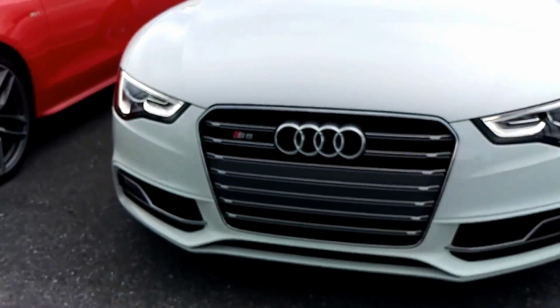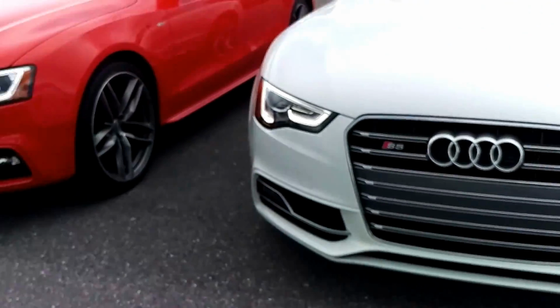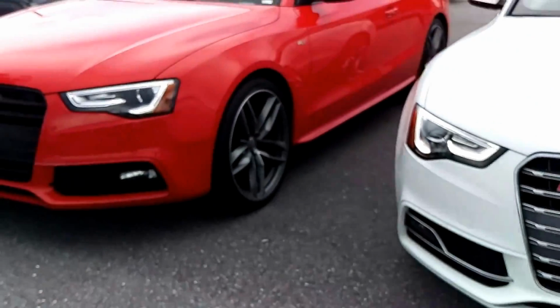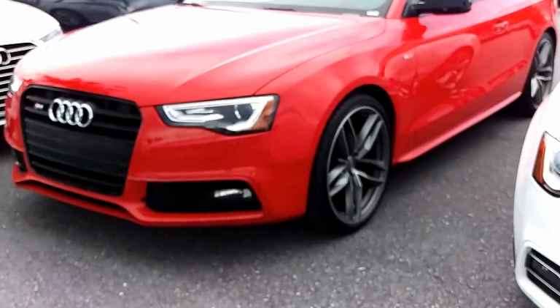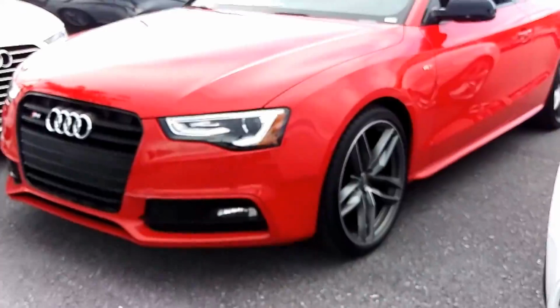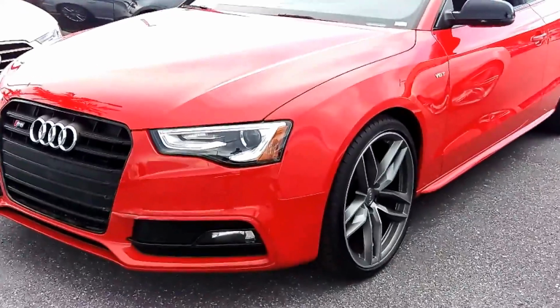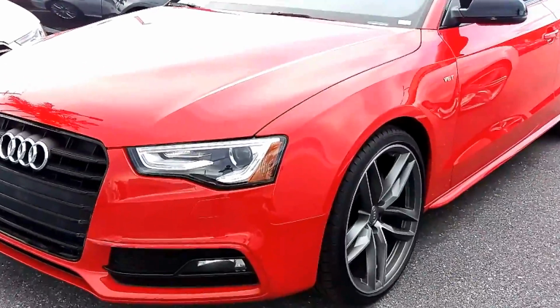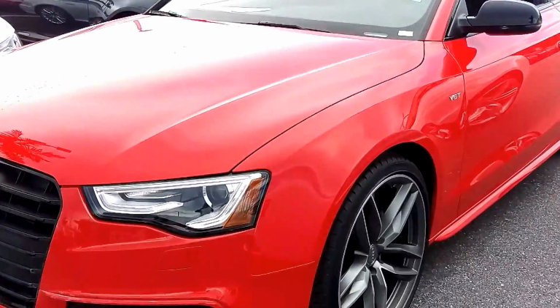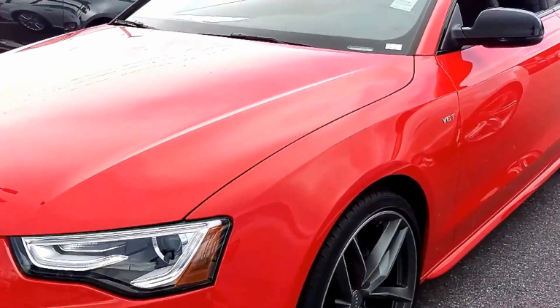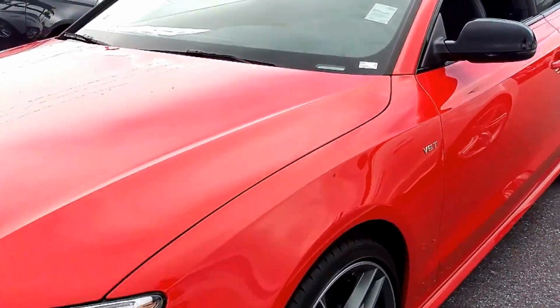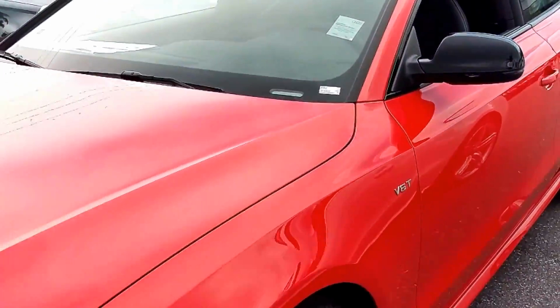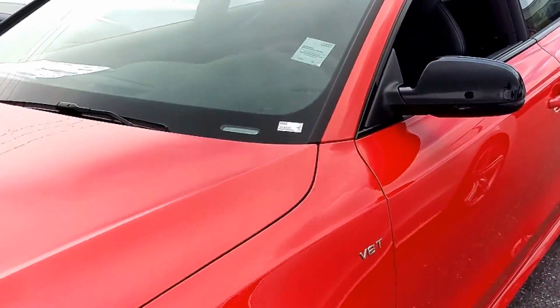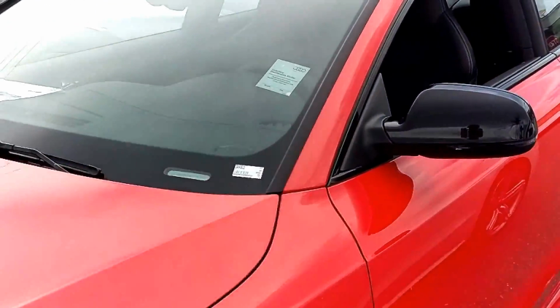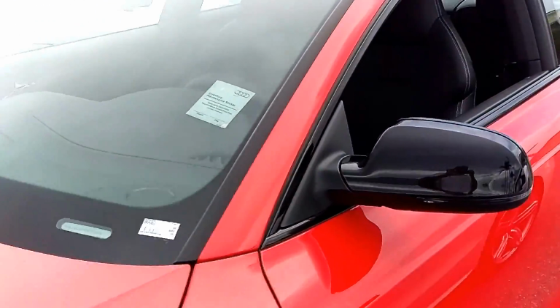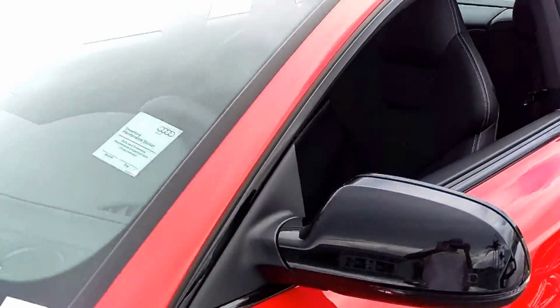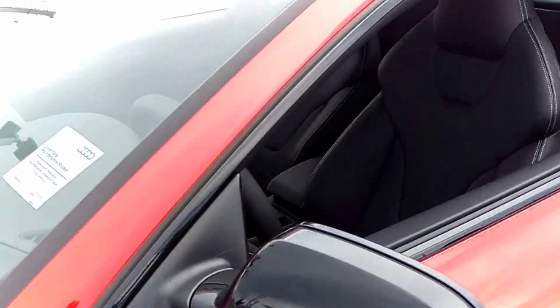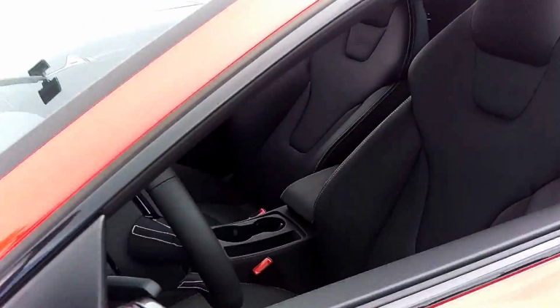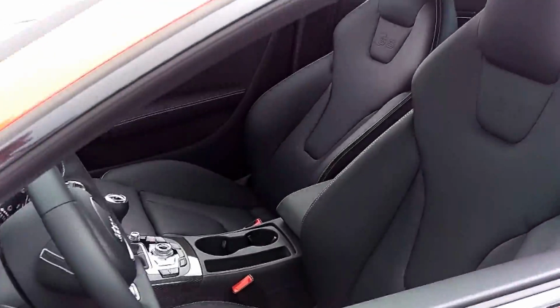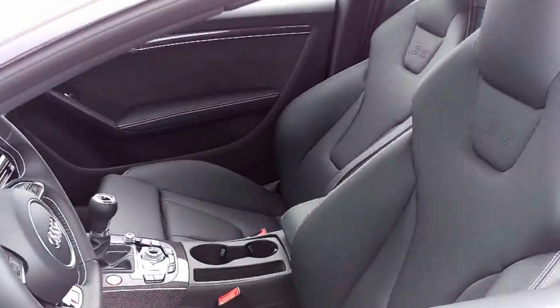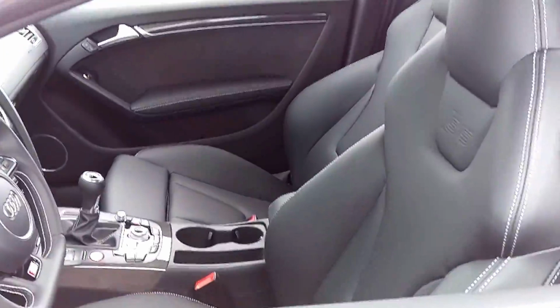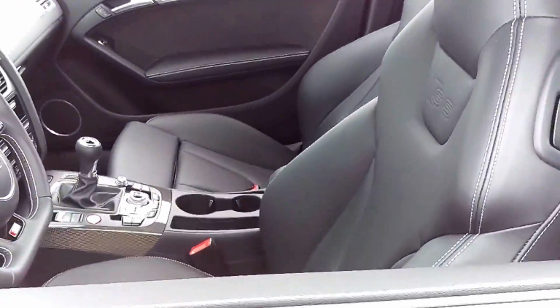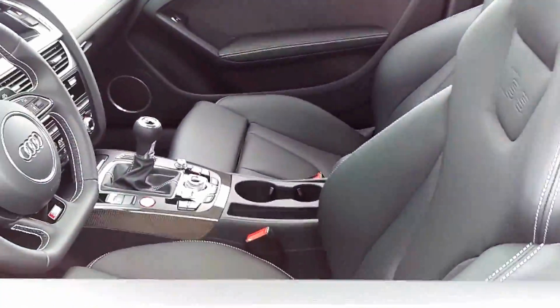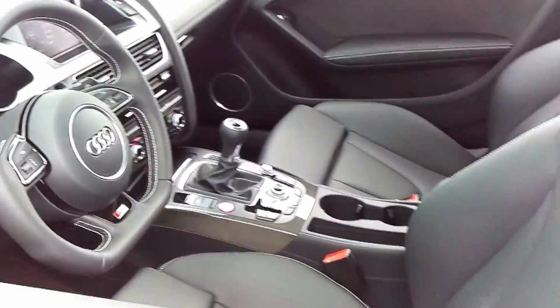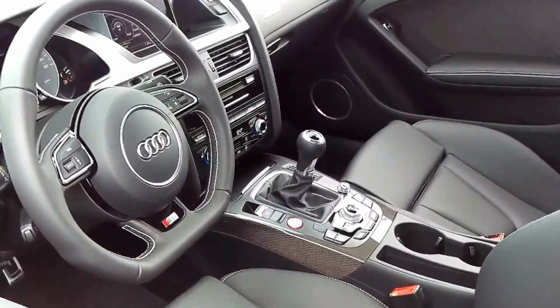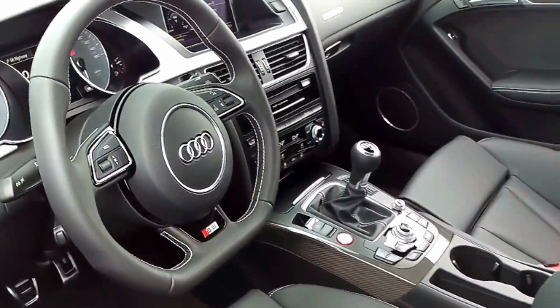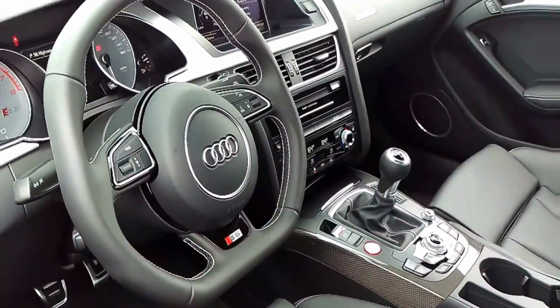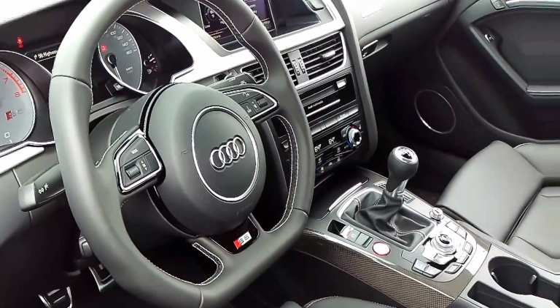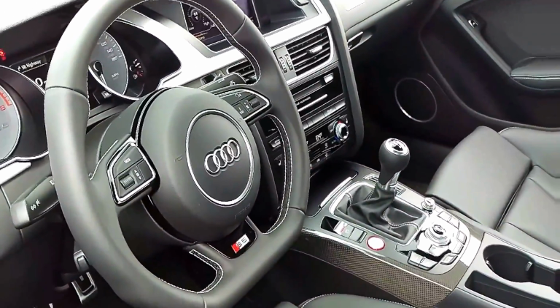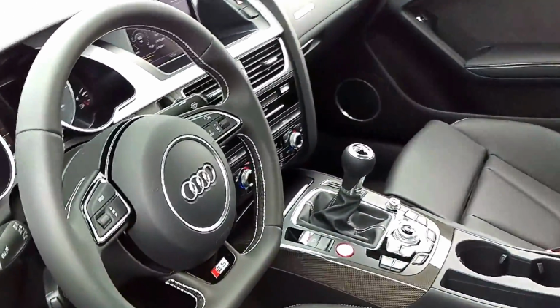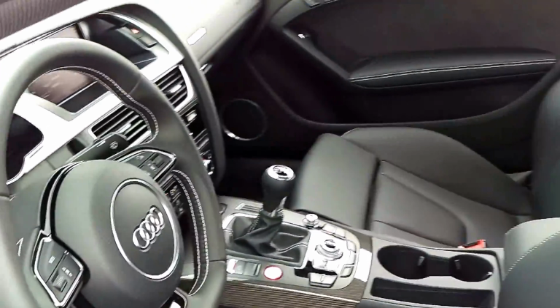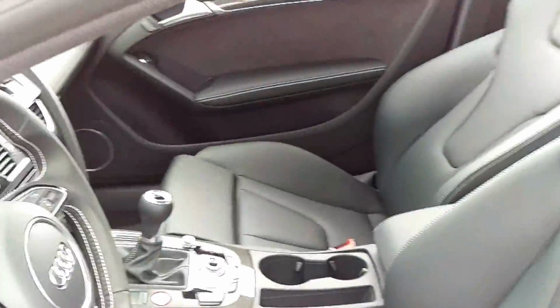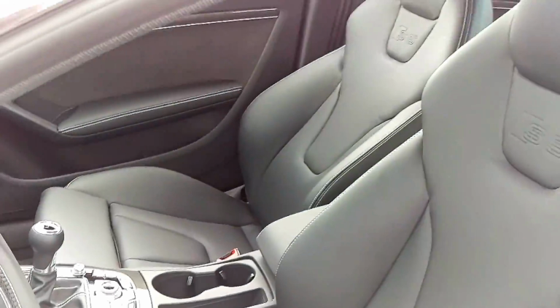And the Misano Red Coupe with fine Nappa leather interior and manual transmission.